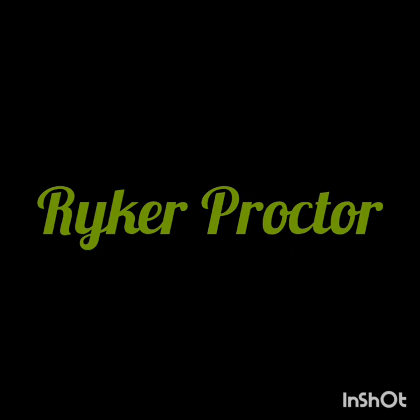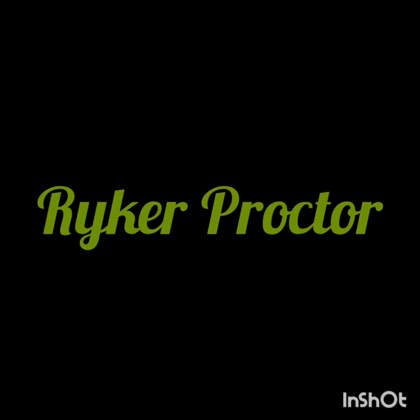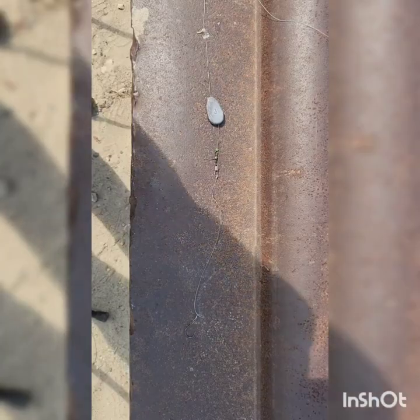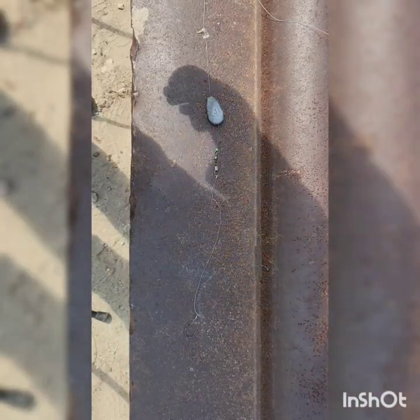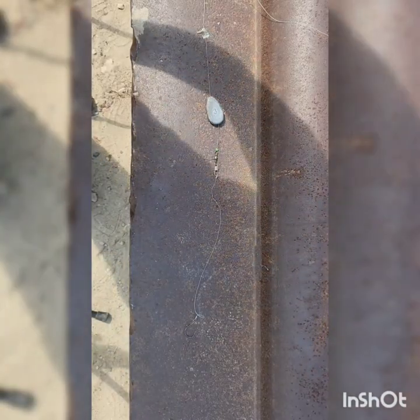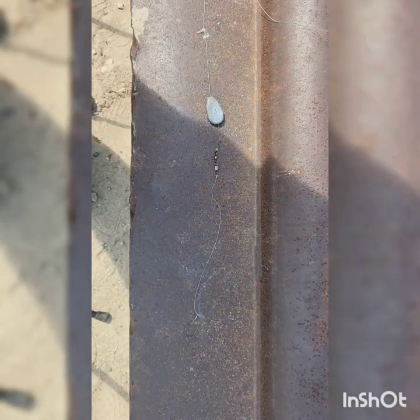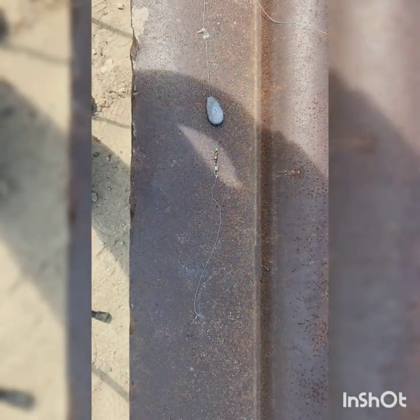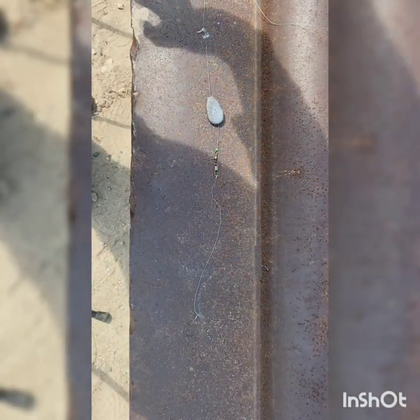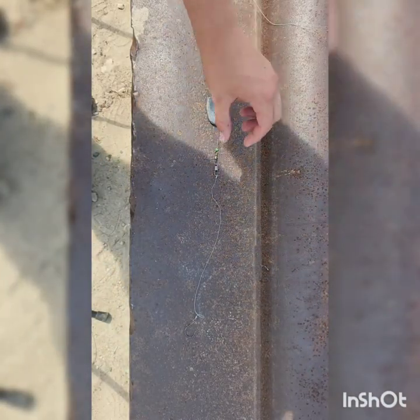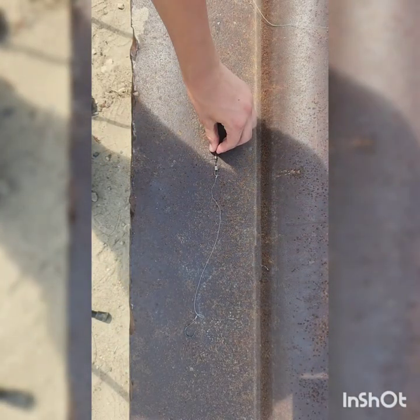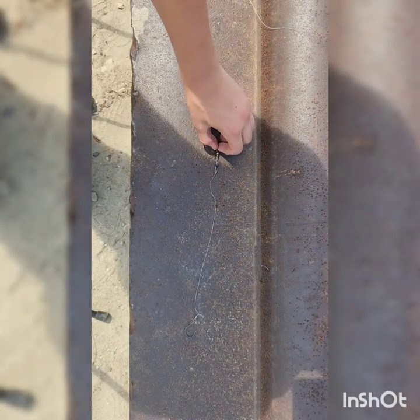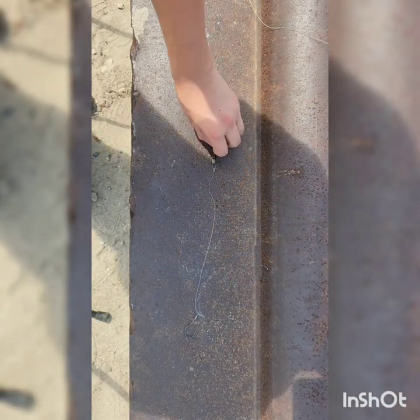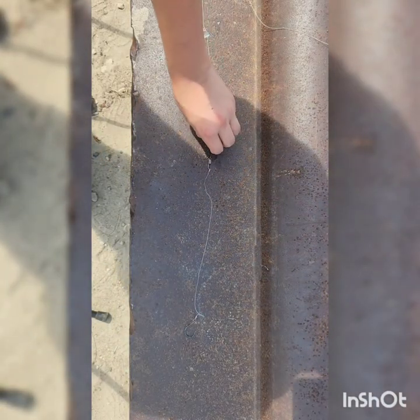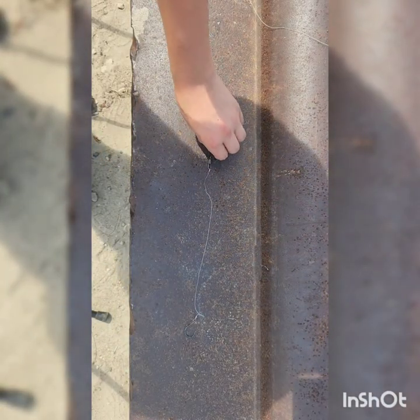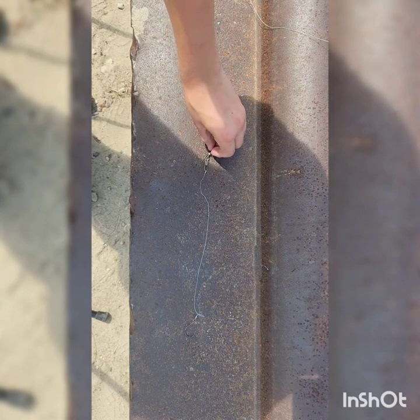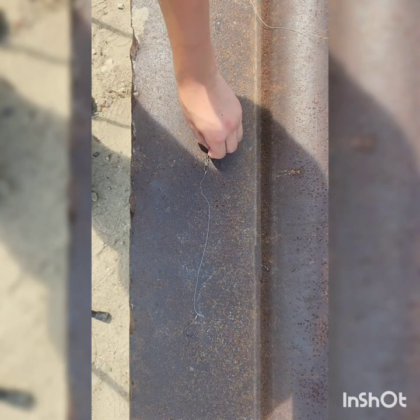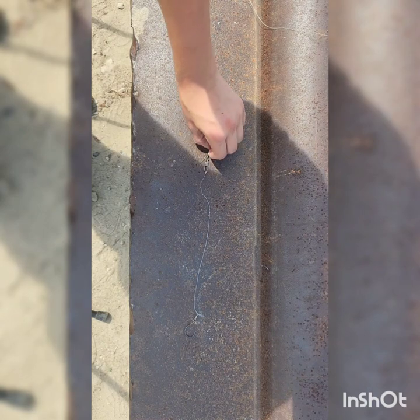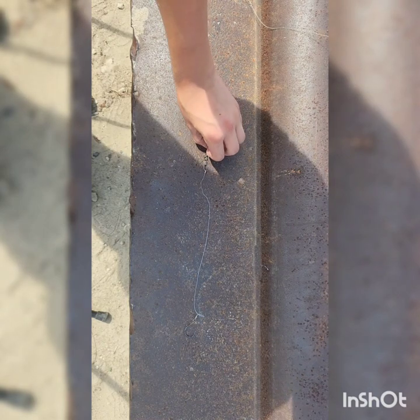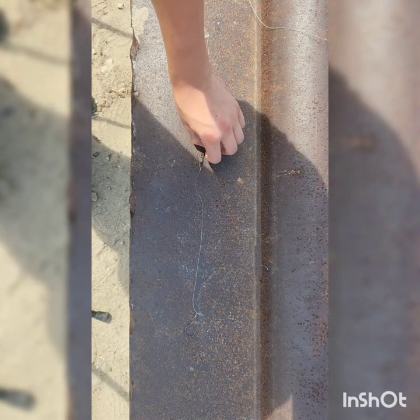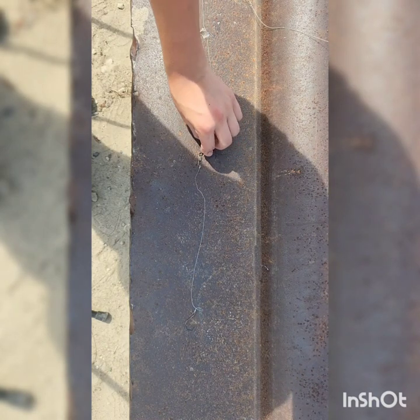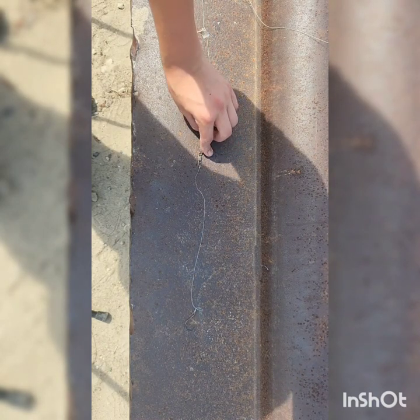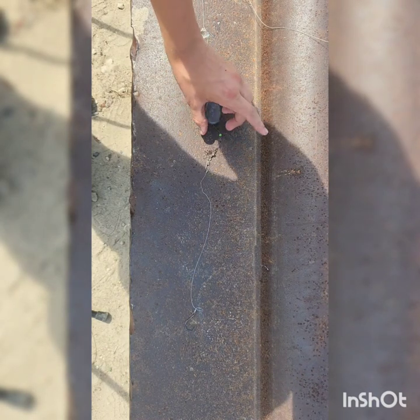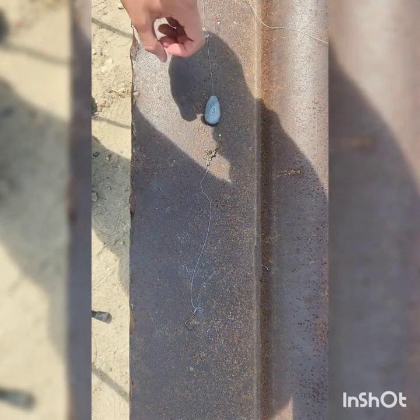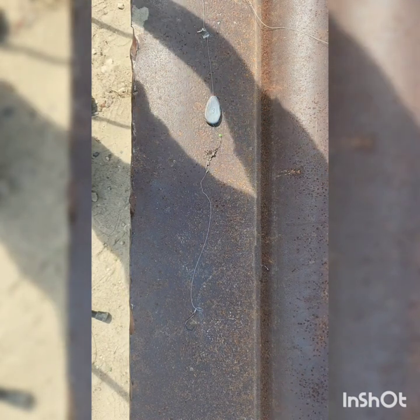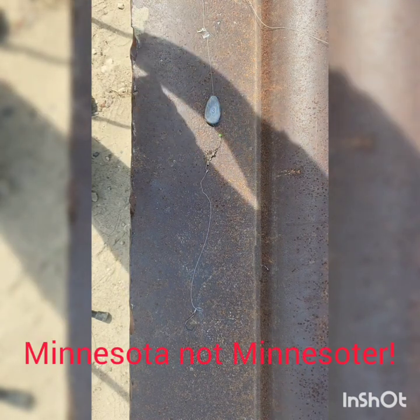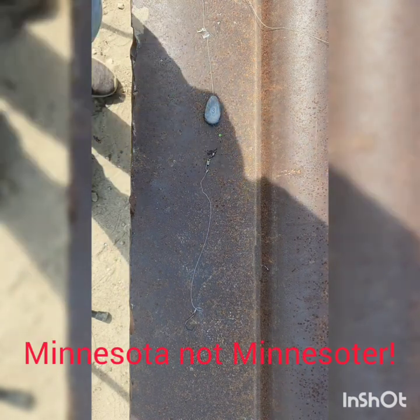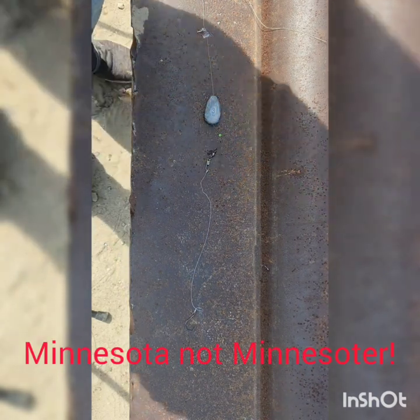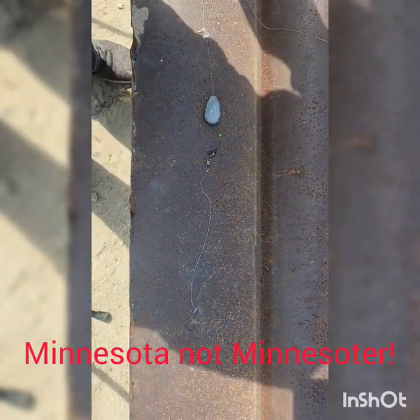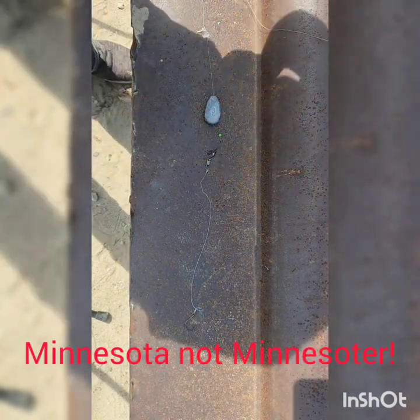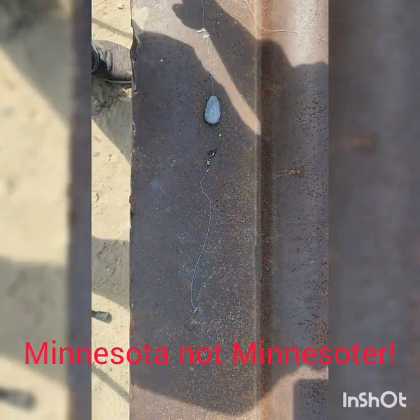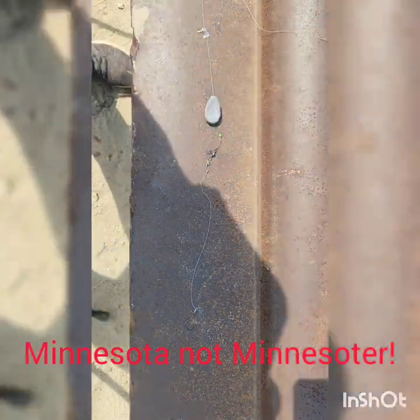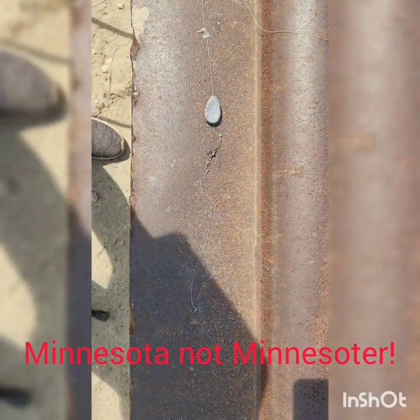Alright everybody, we're fishing Mississippi backwater today in Minnesota, Red Wing, and here's my rig.